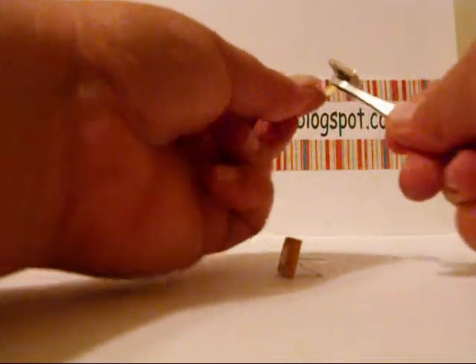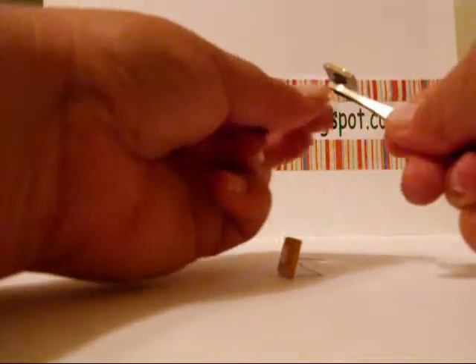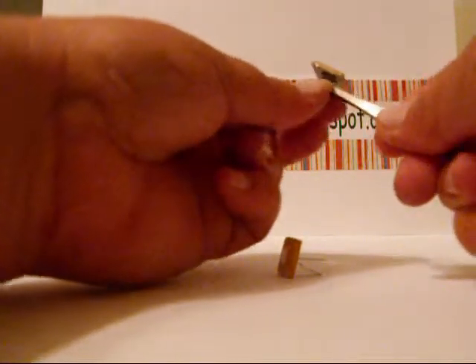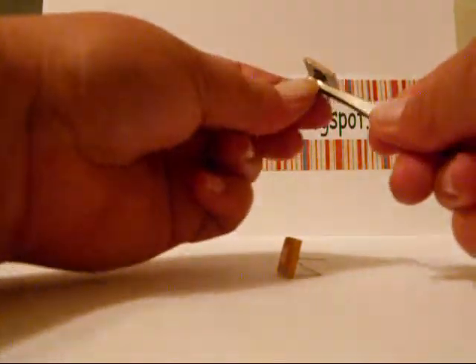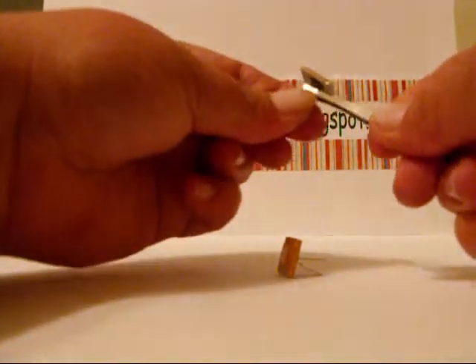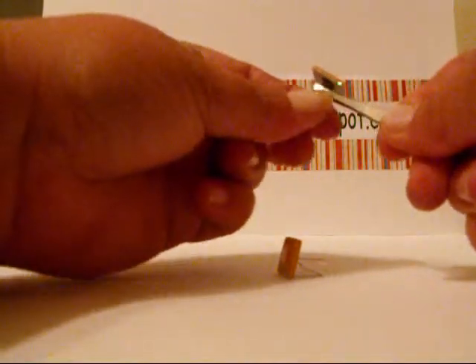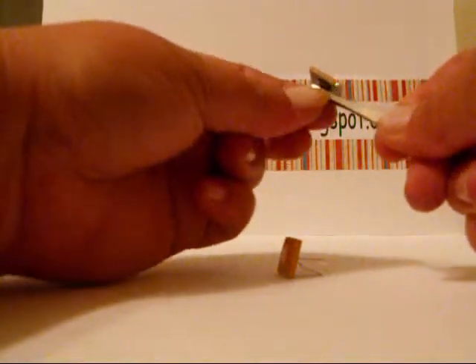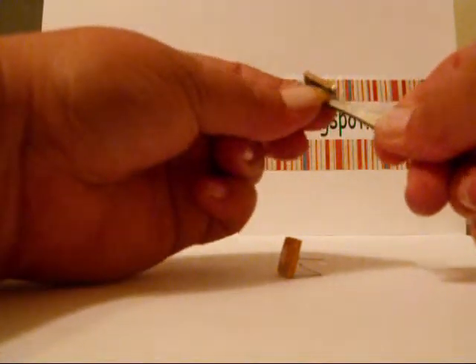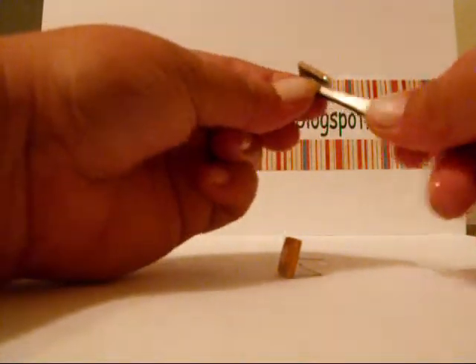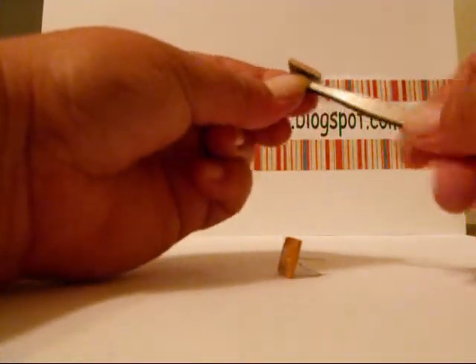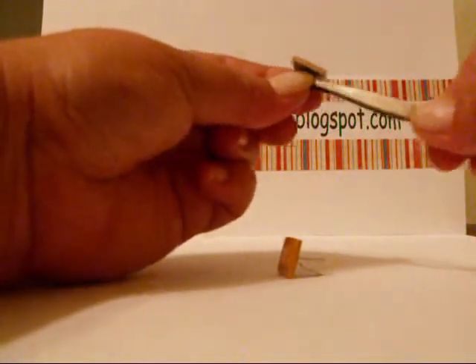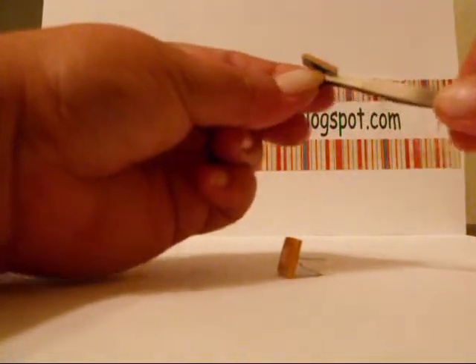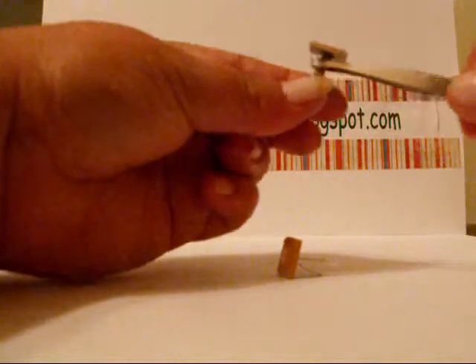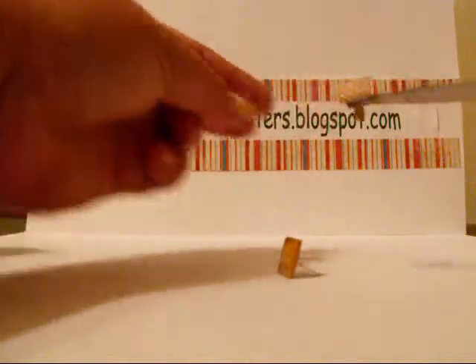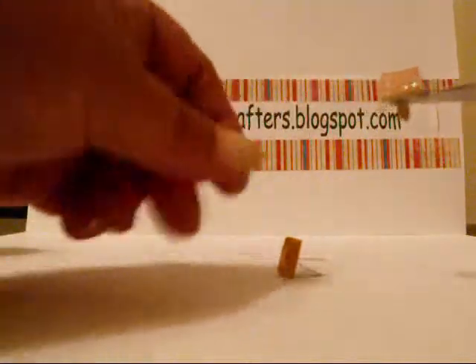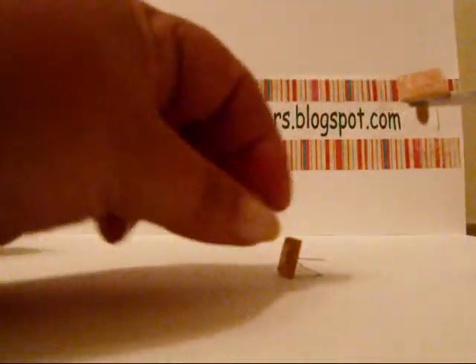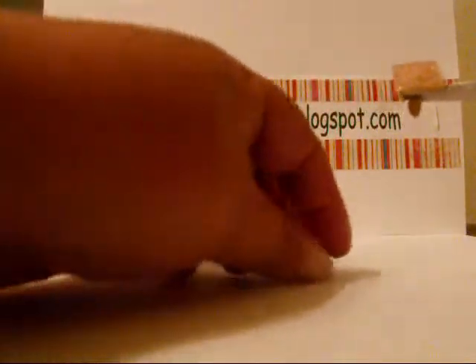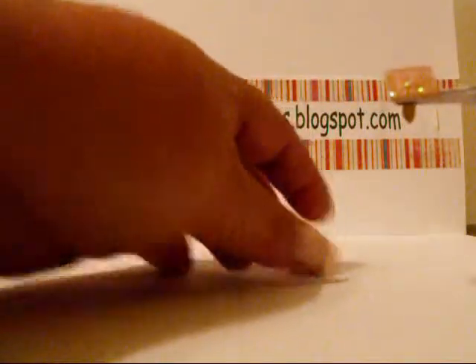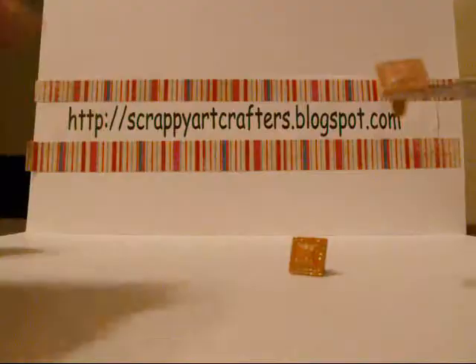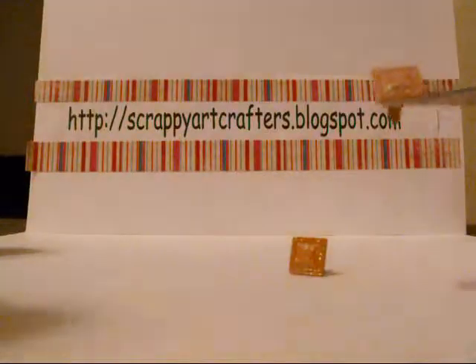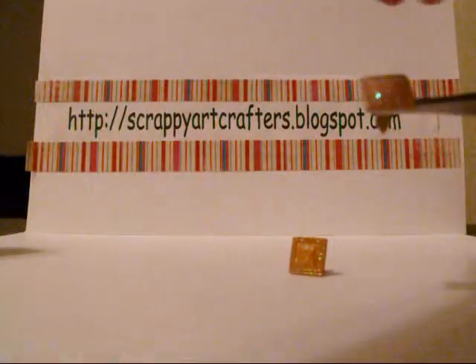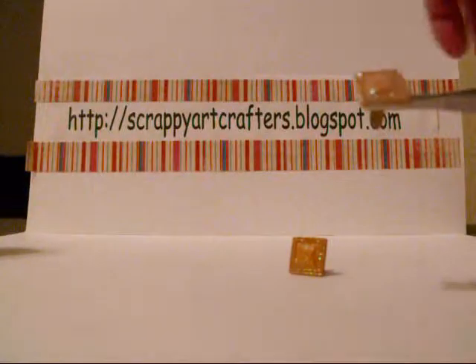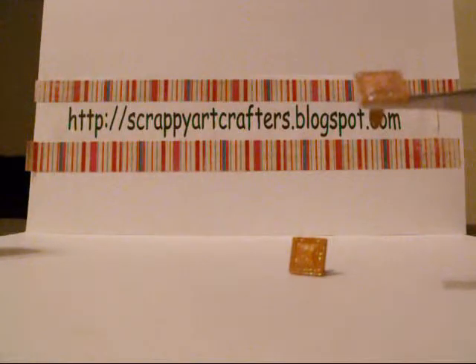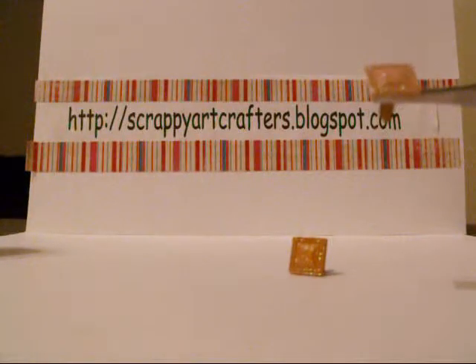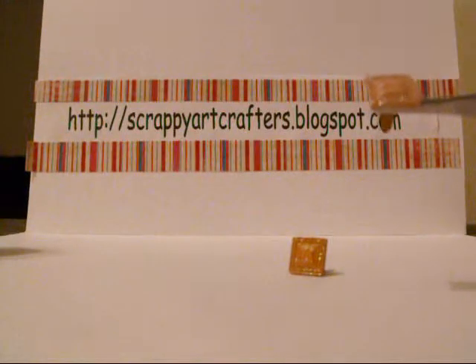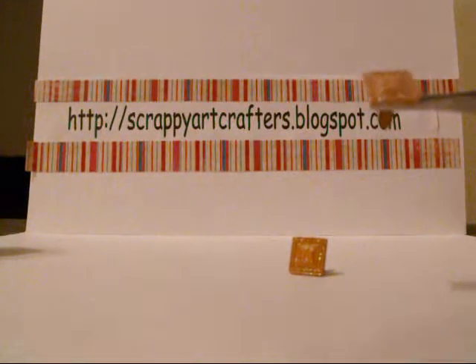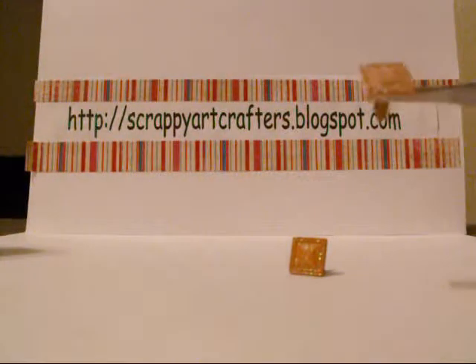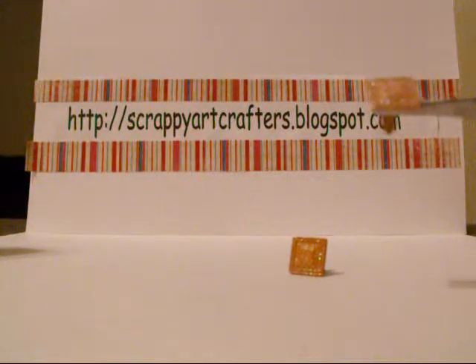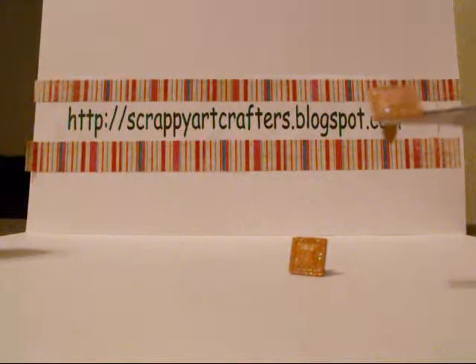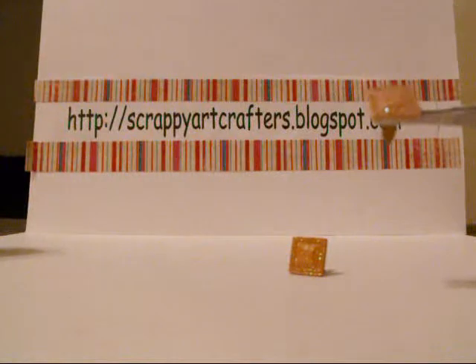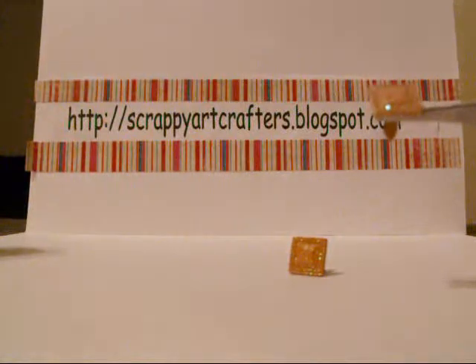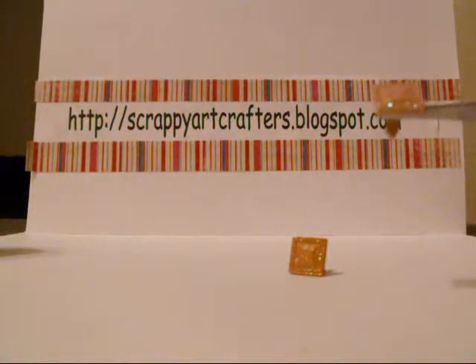With your tweezers, you're going to grab a hold up close to the top on the prongs. Hold tight and be sure to move your fingers away as it does get hot with the heat.